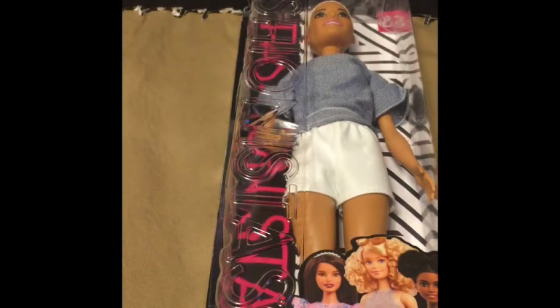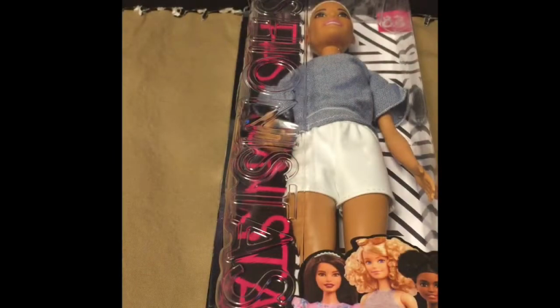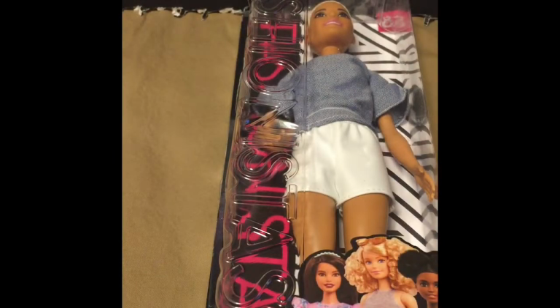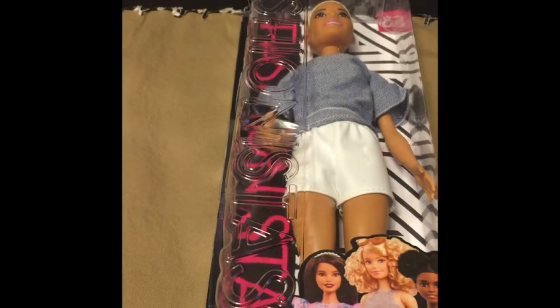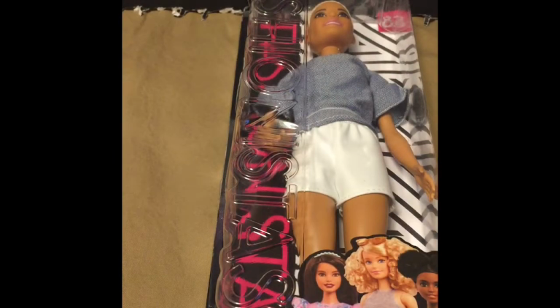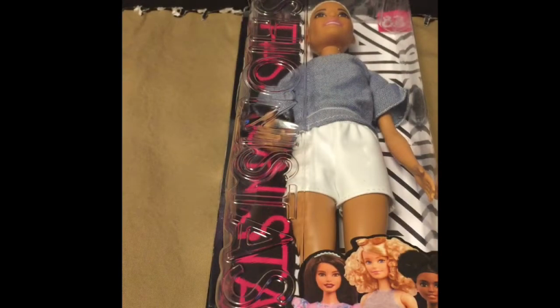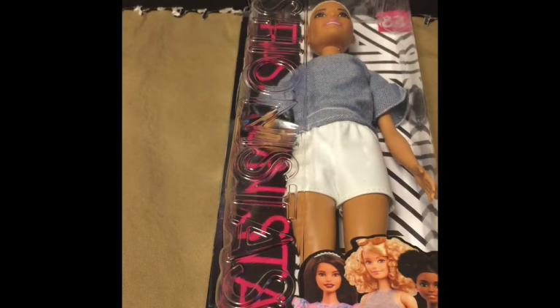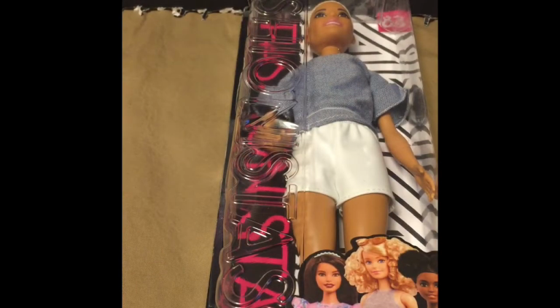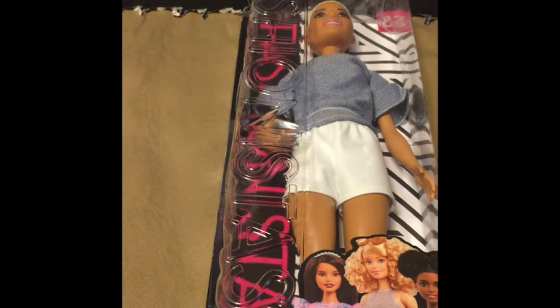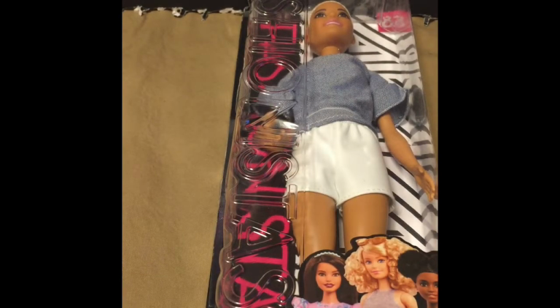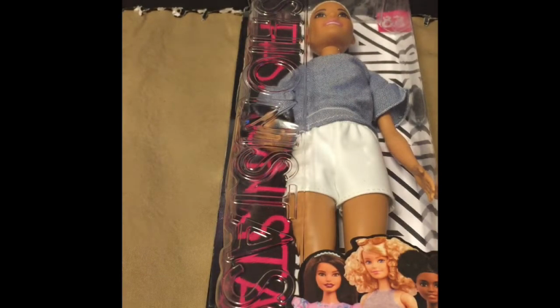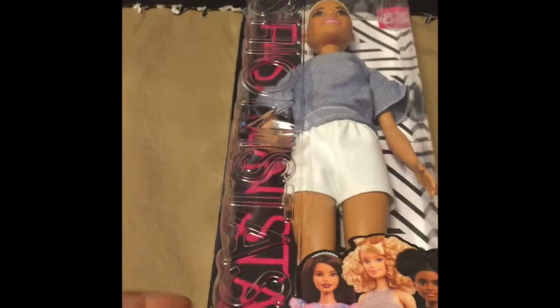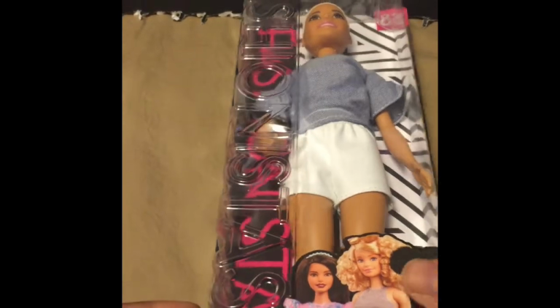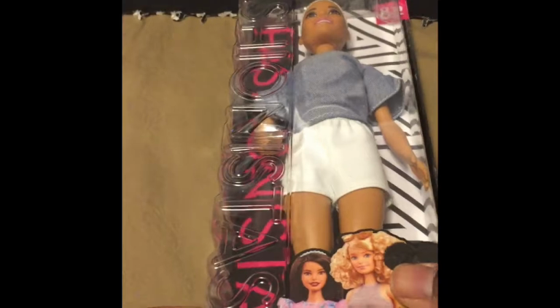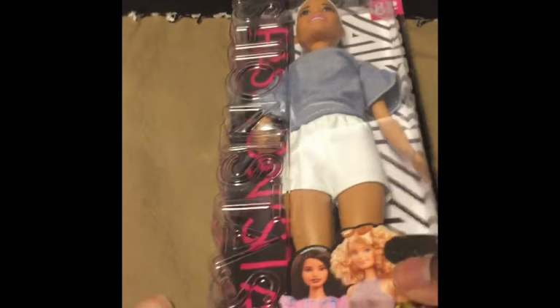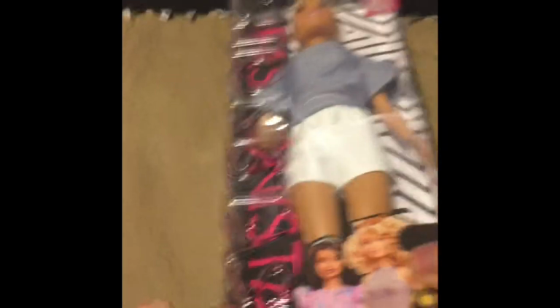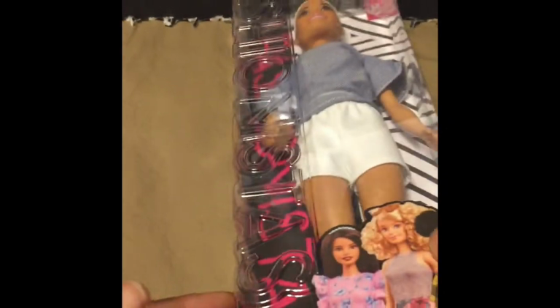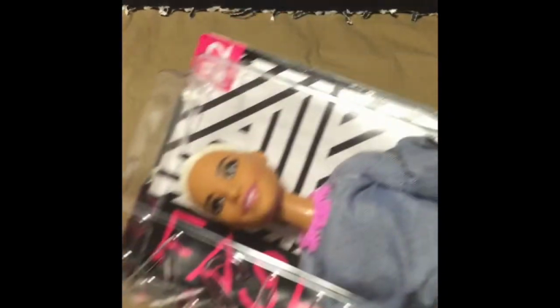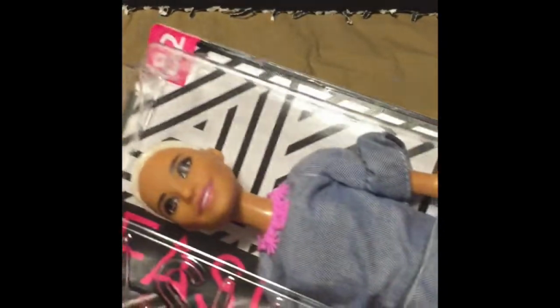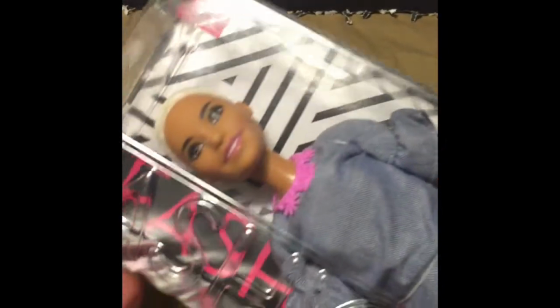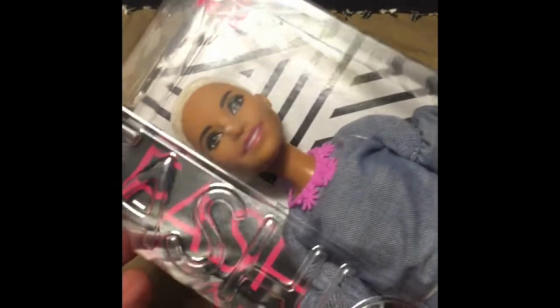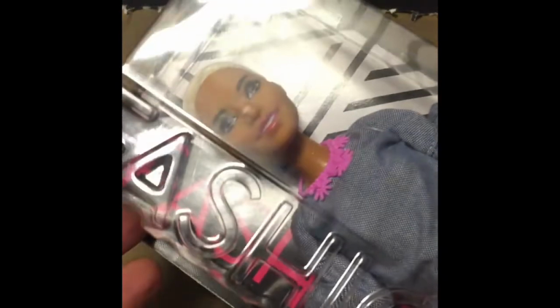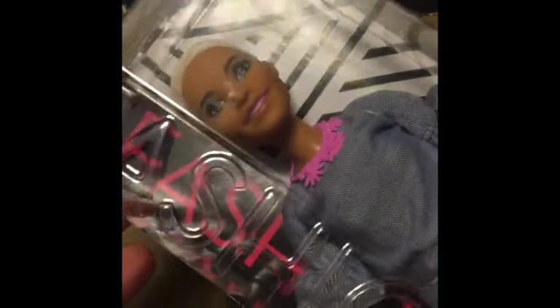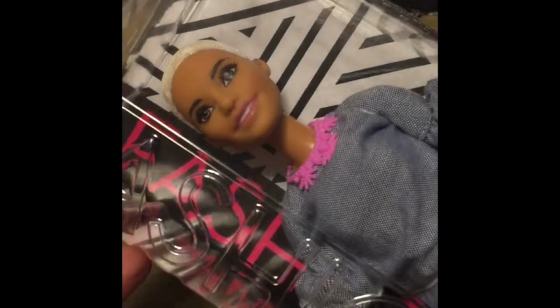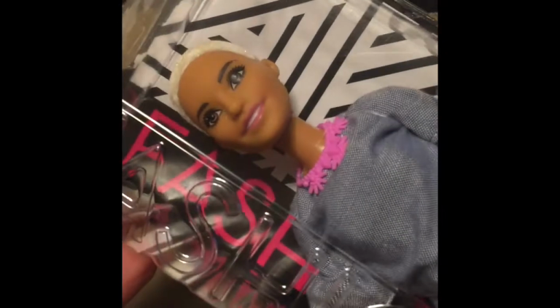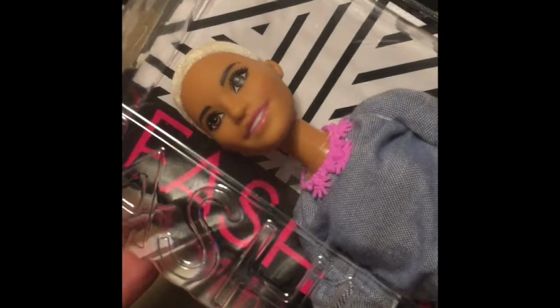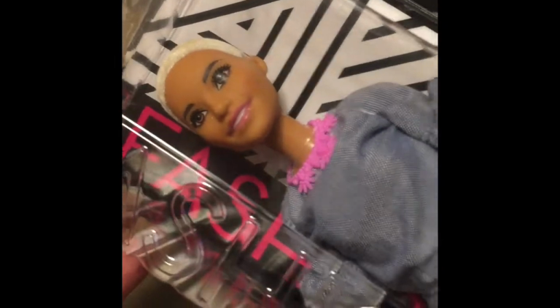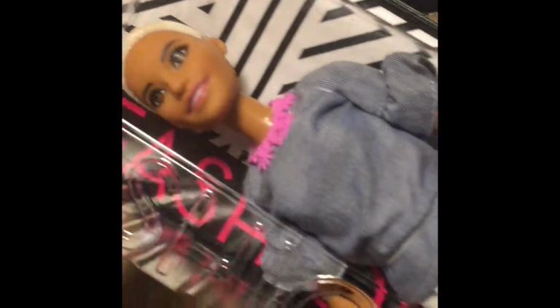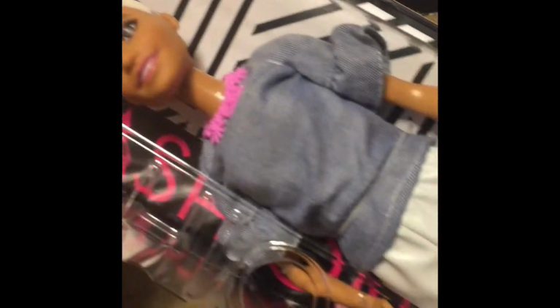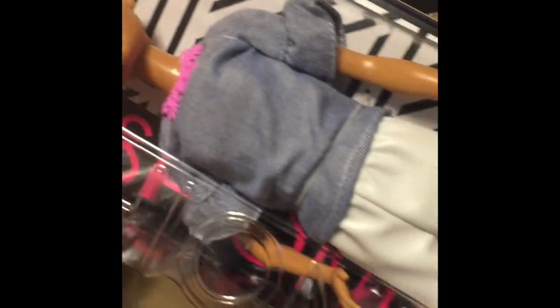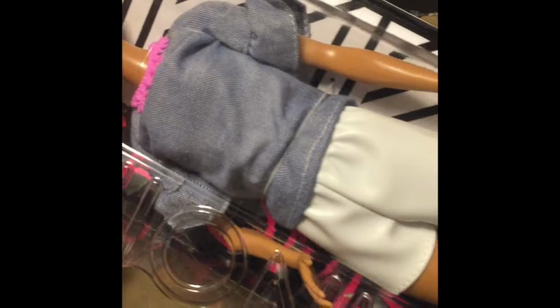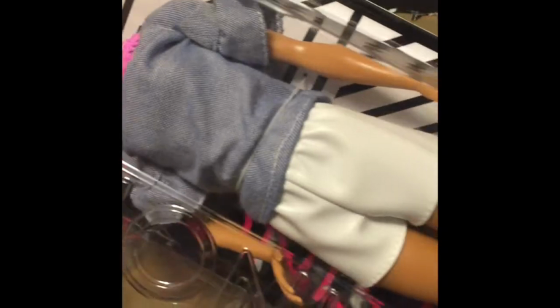Hi guys, it's Tia from Toy Scram and I'm back. Today we have an unboxing of the Barbie number 82 and number 86.